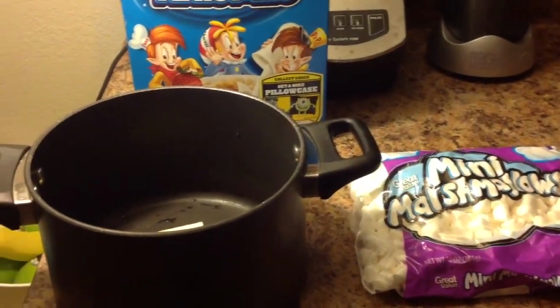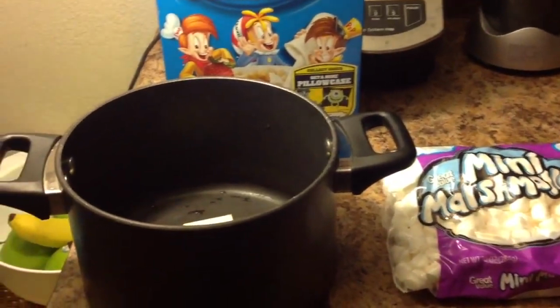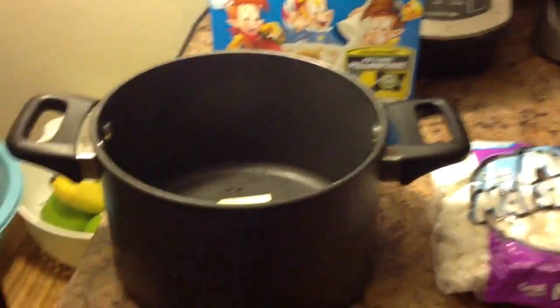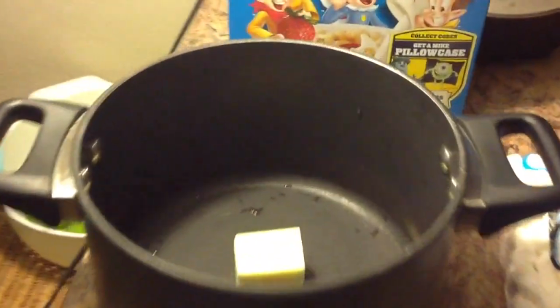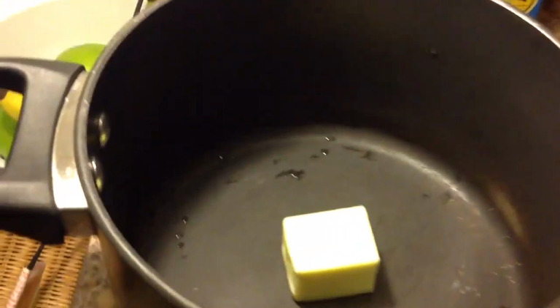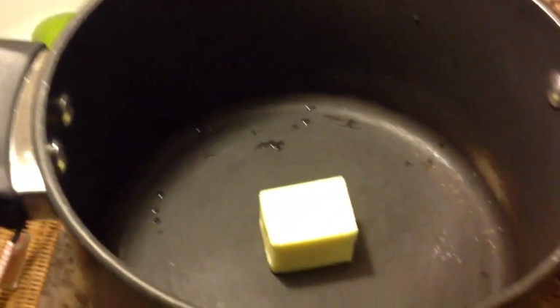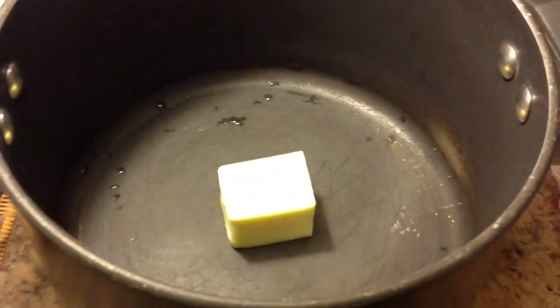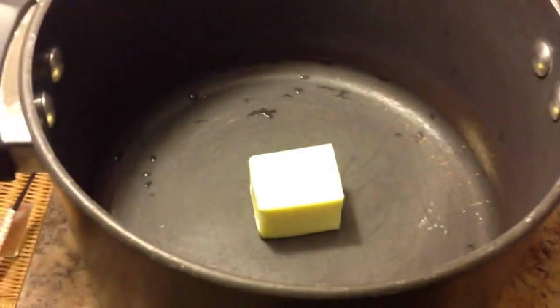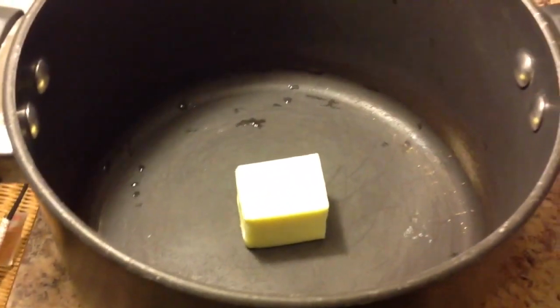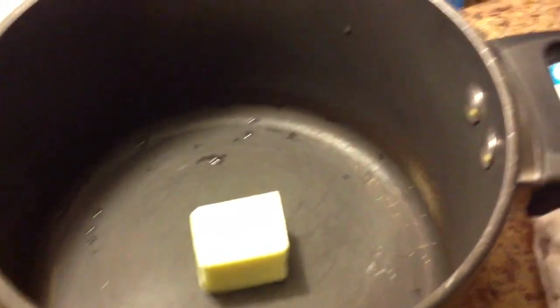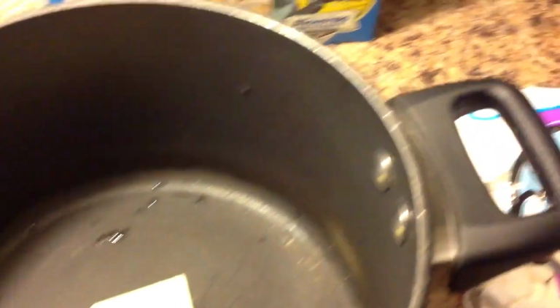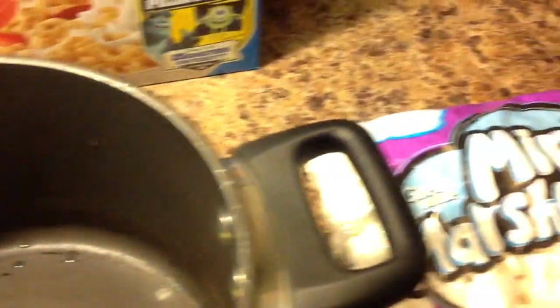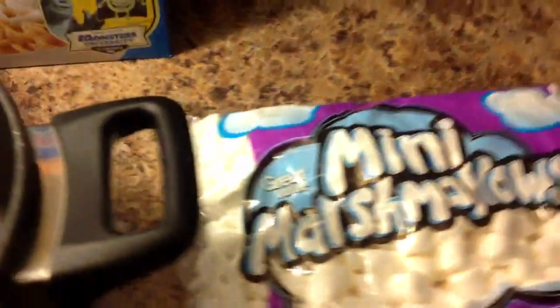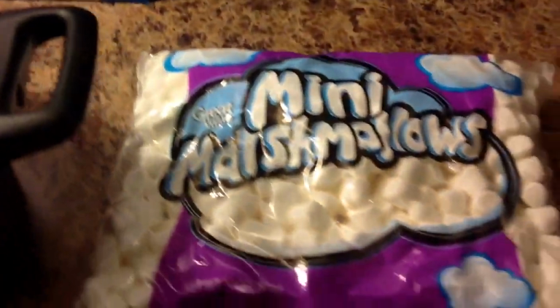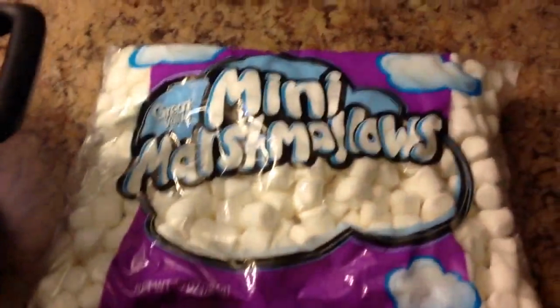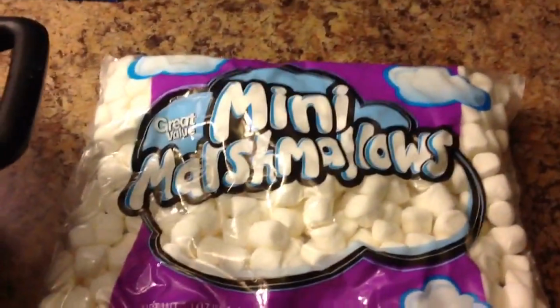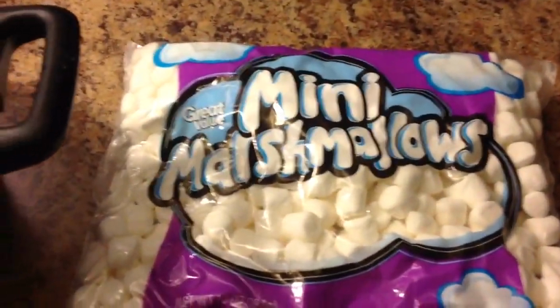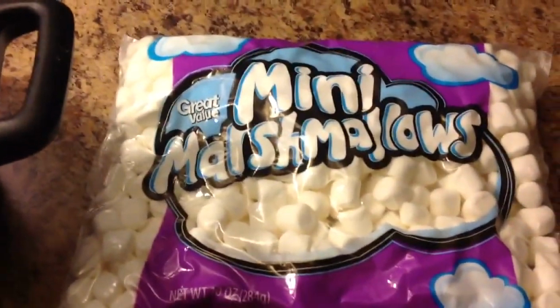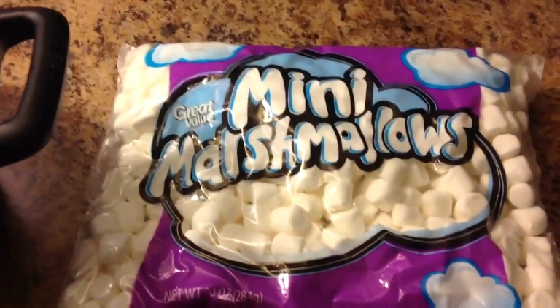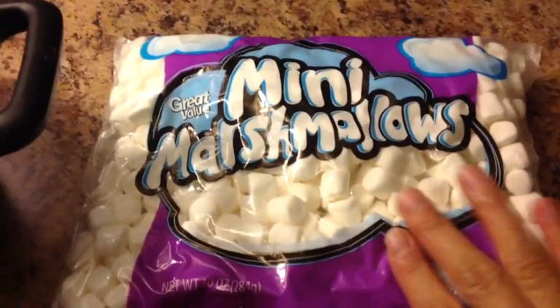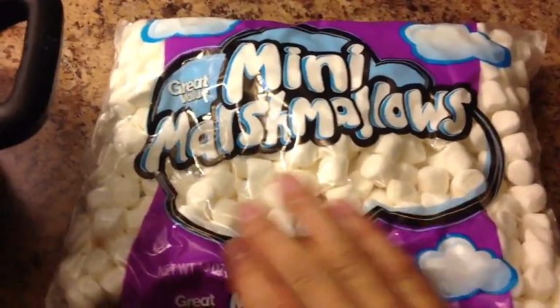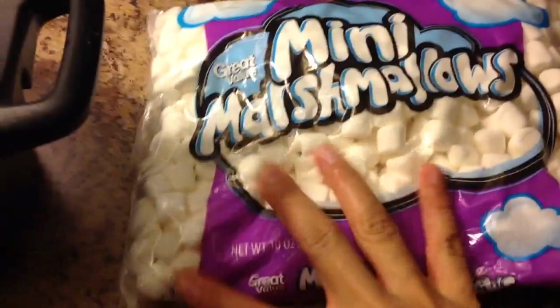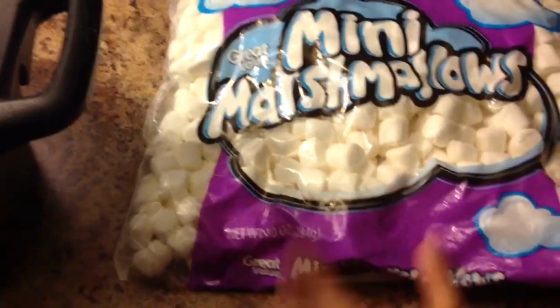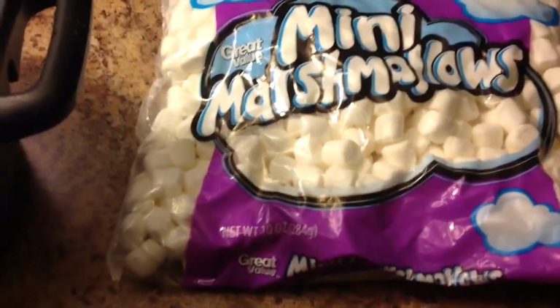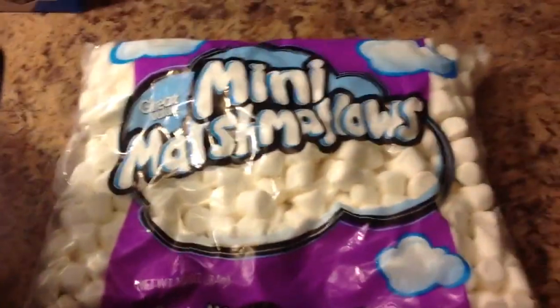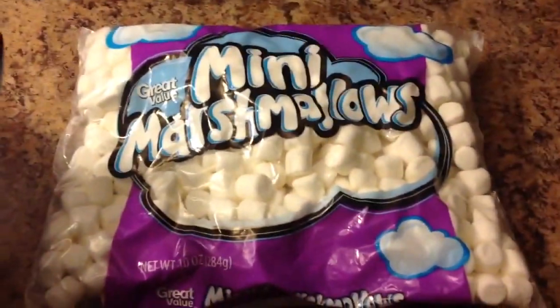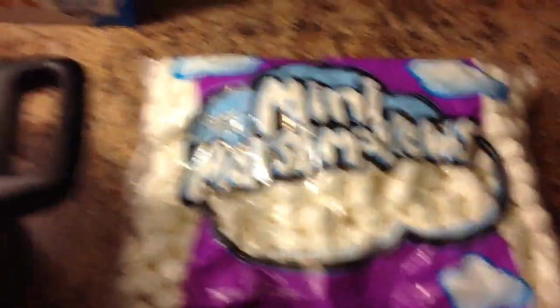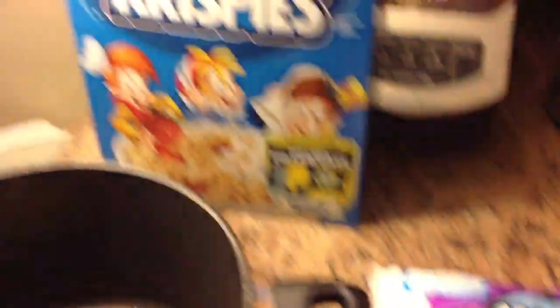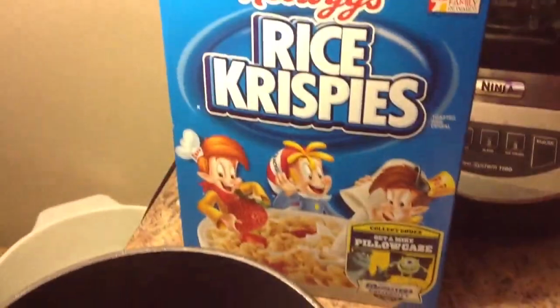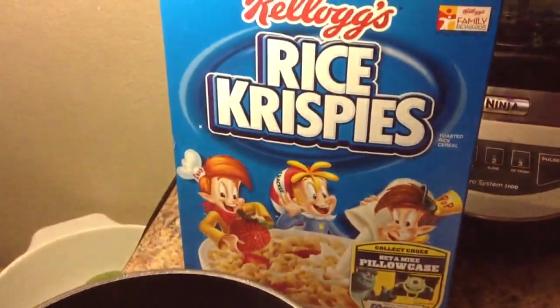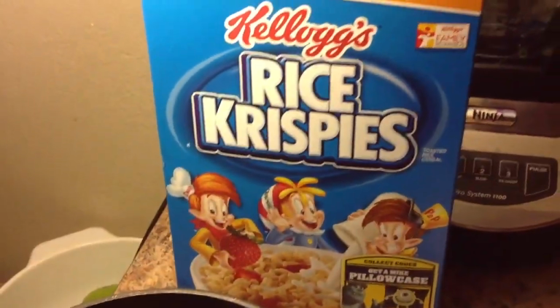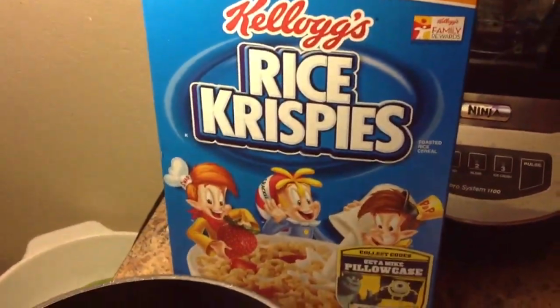The recipe calls for 3 tablespoons of butter, a whole bag of marshmallows which is 10 ounces, and 6 cups of Rice Krispies.